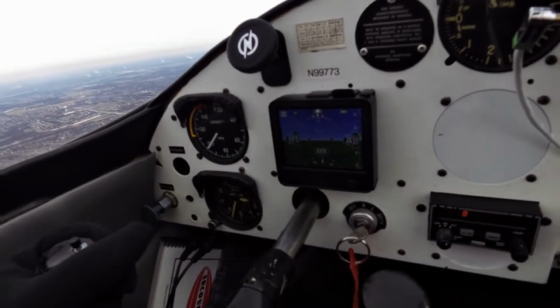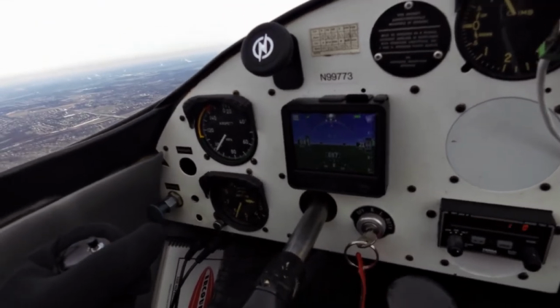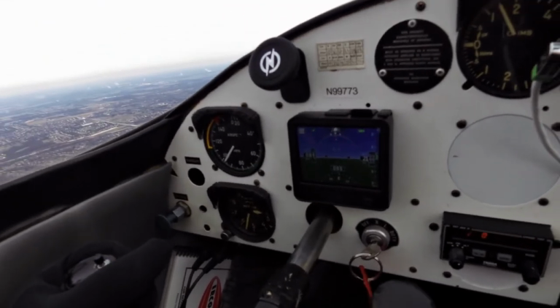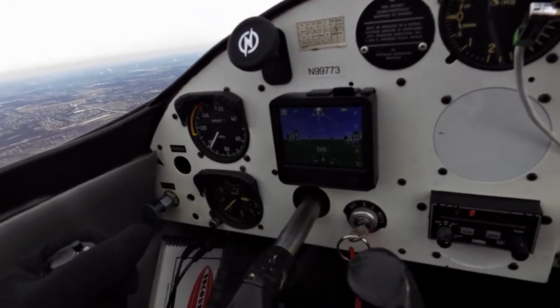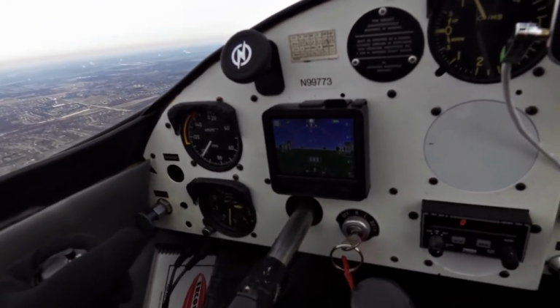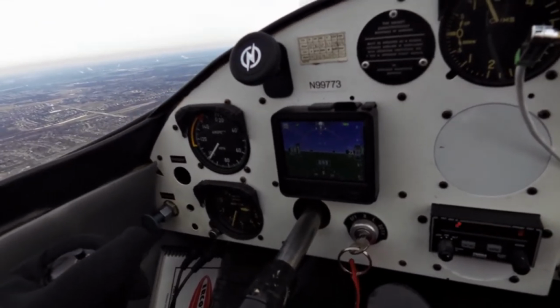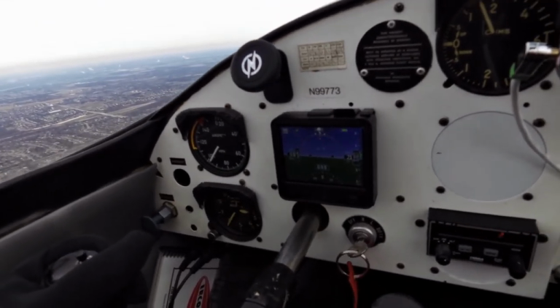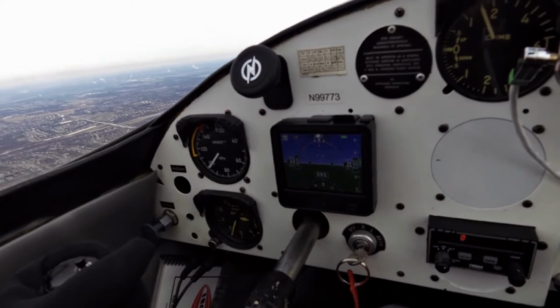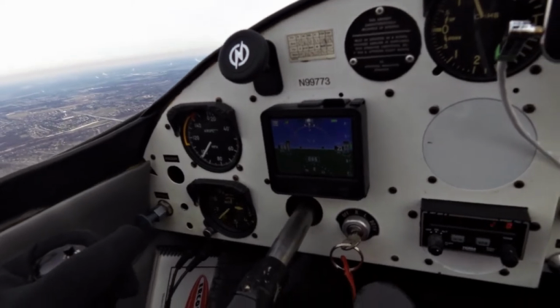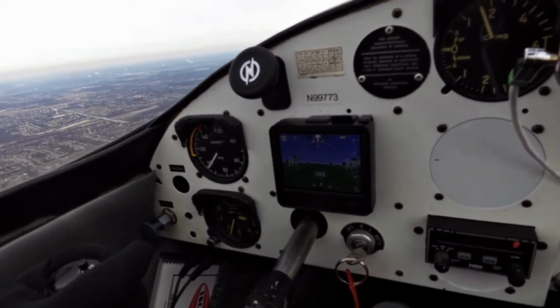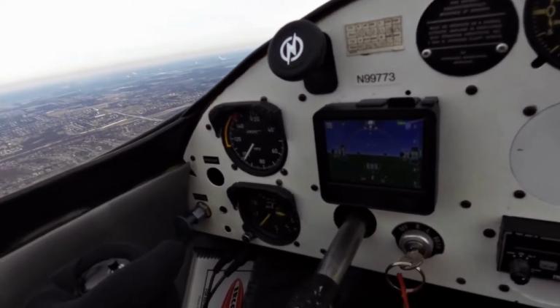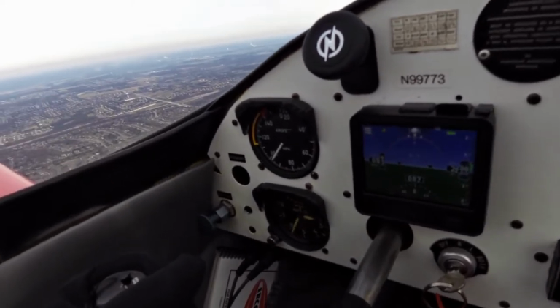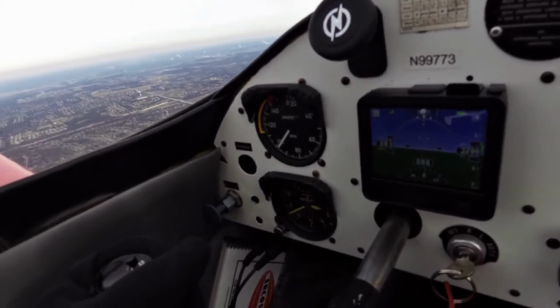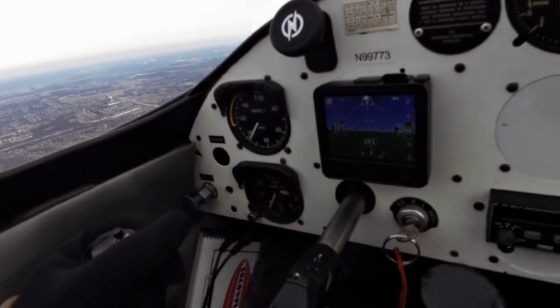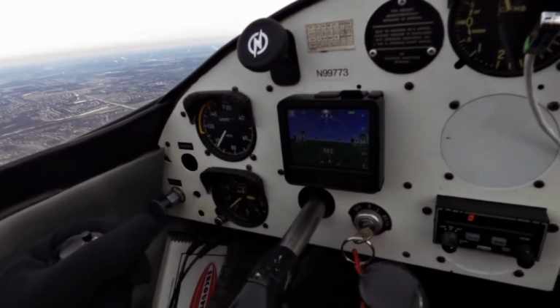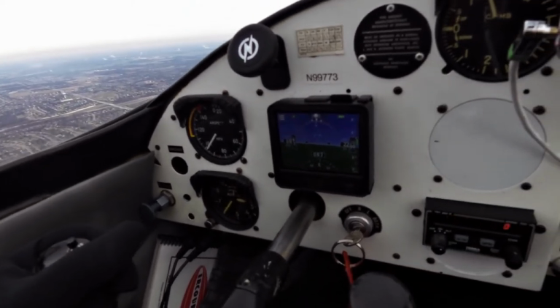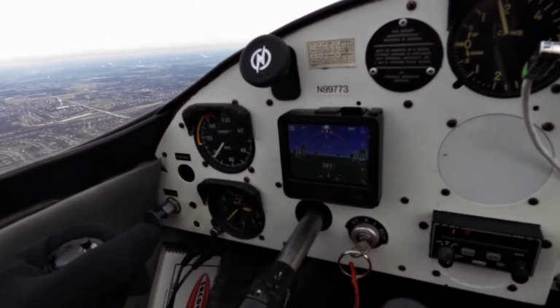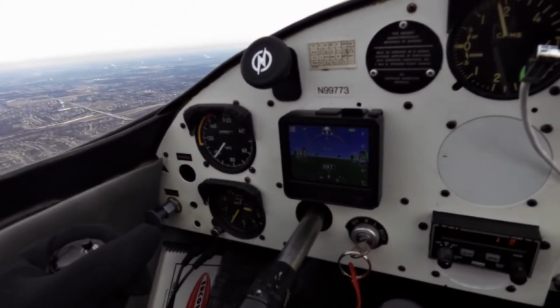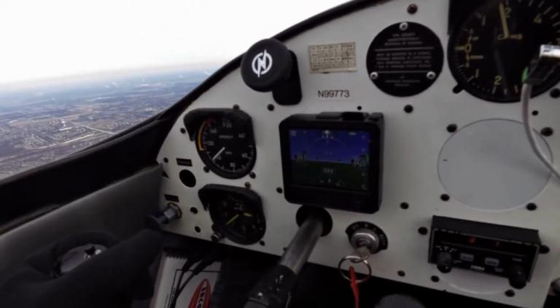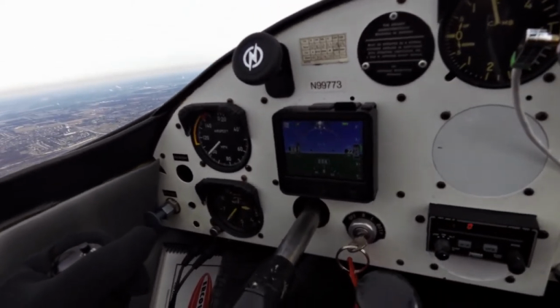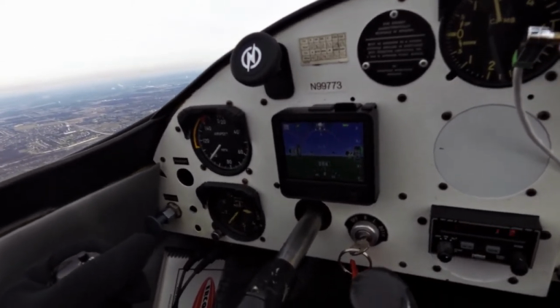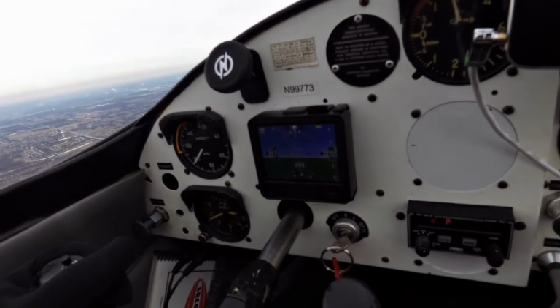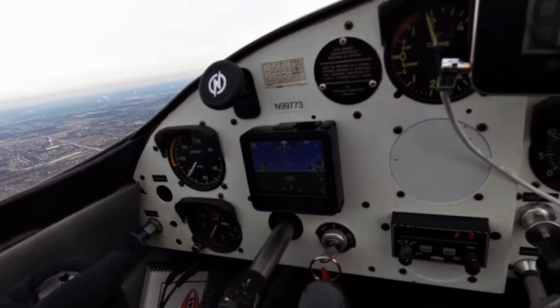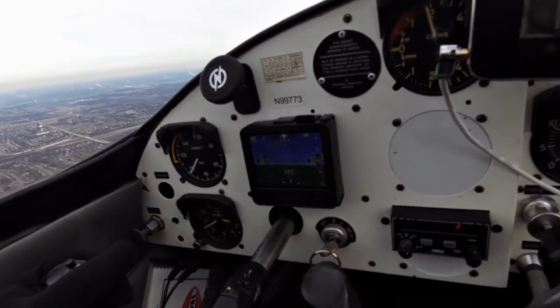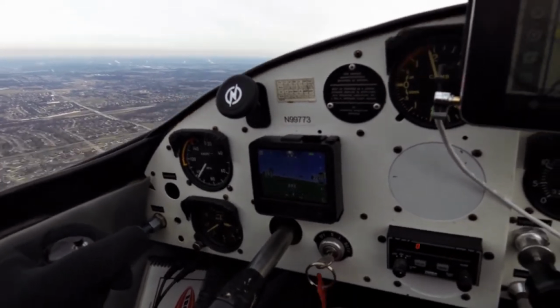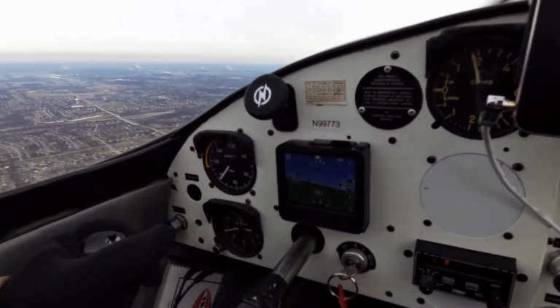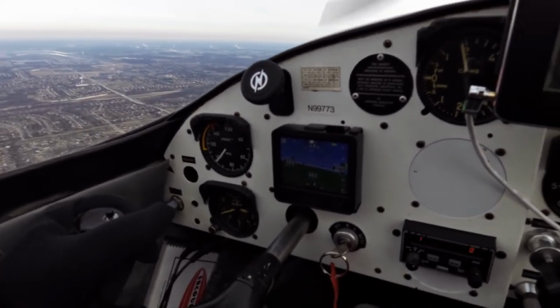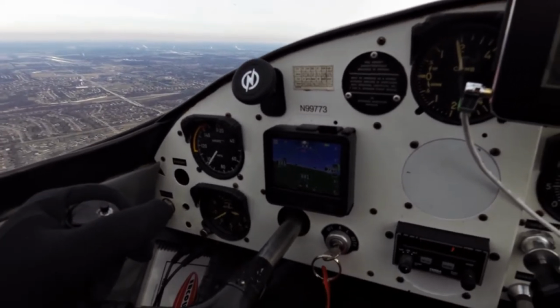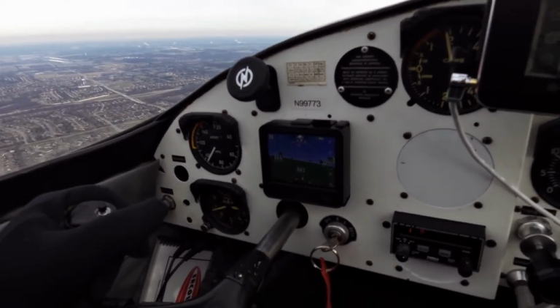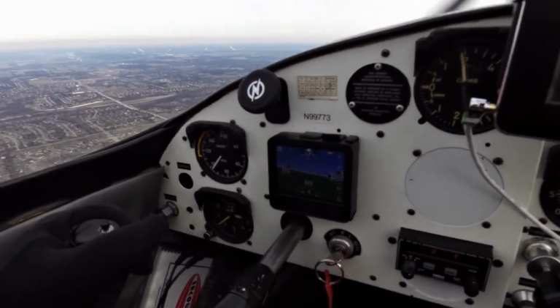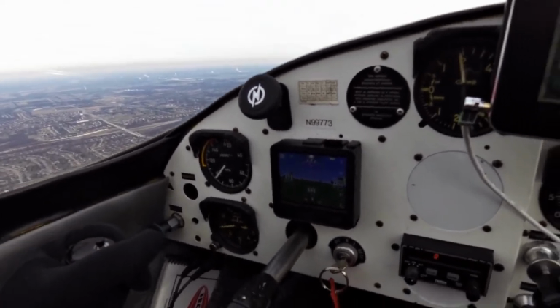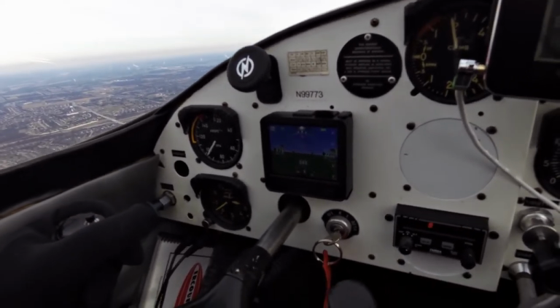Got the artificial horizon turned on. Got altitude, airspeed. I like it. I think it's a good addition to my panel. I highly recommend it.